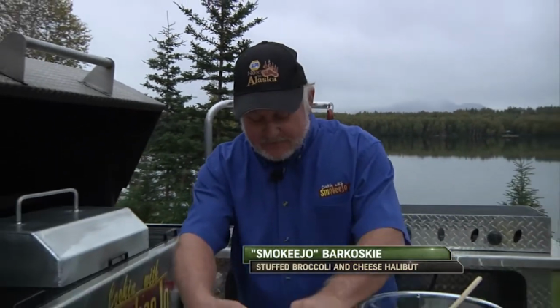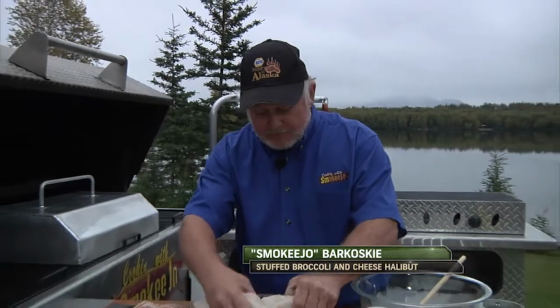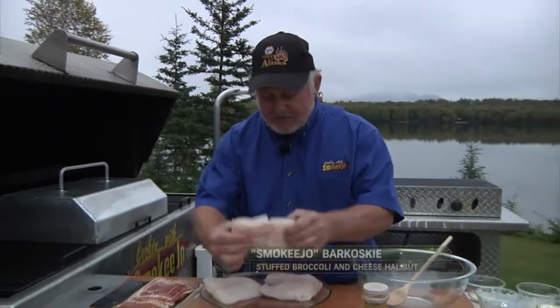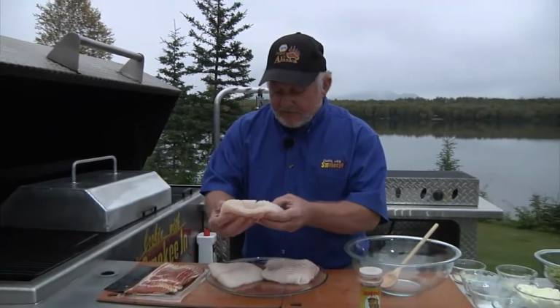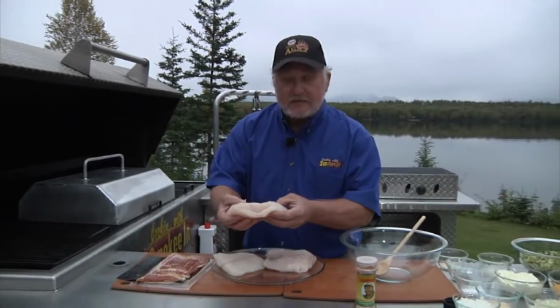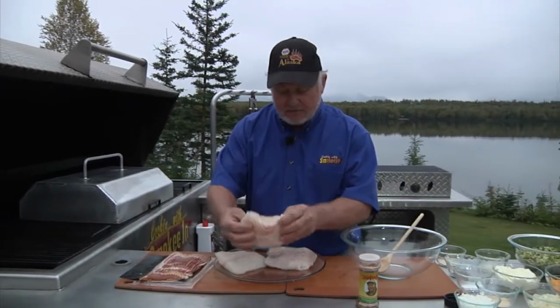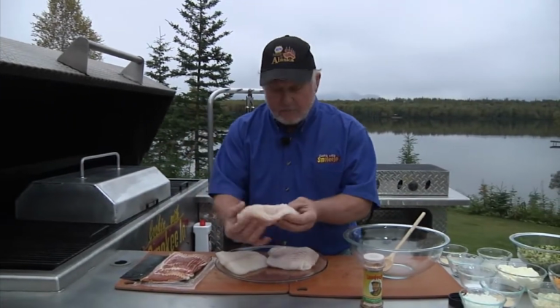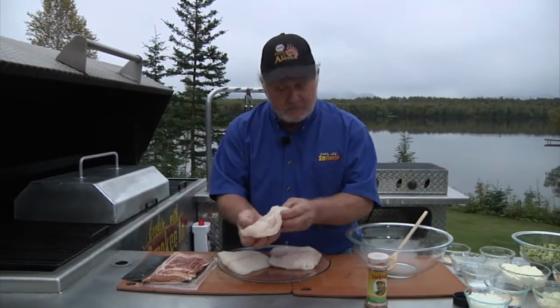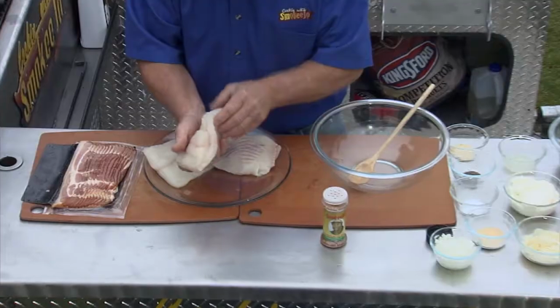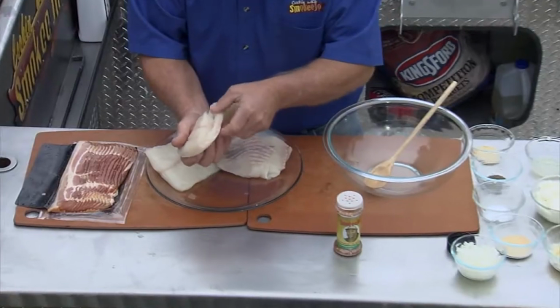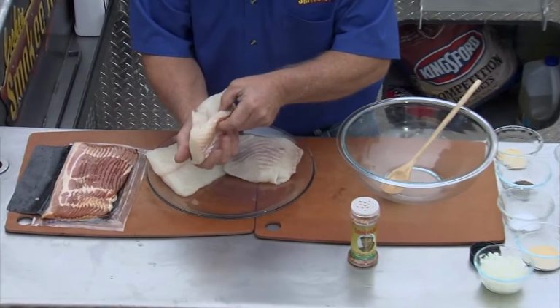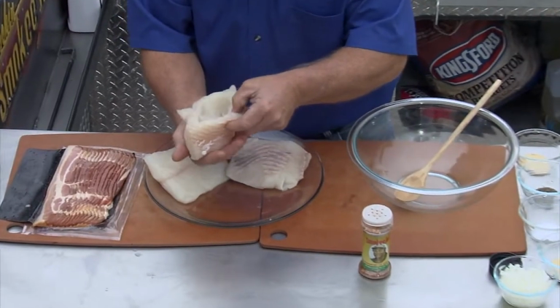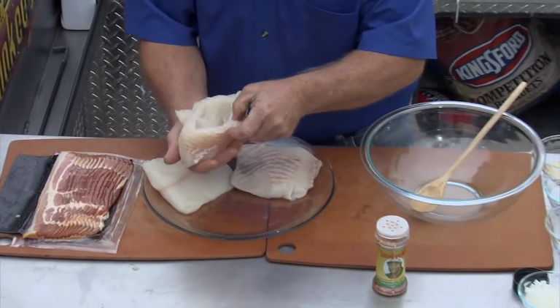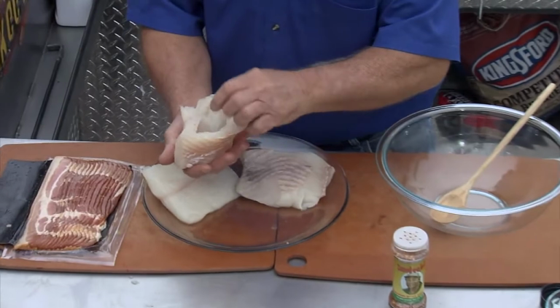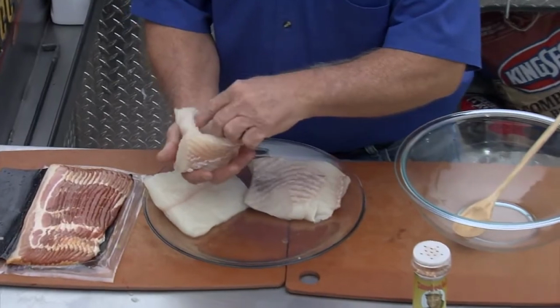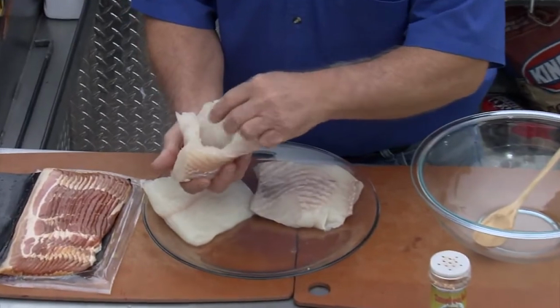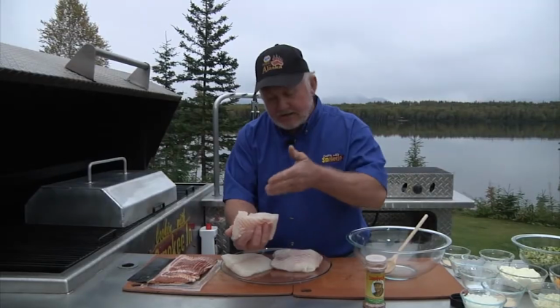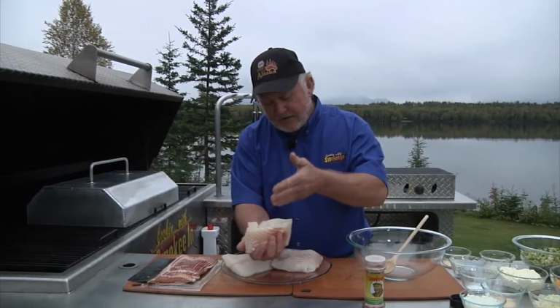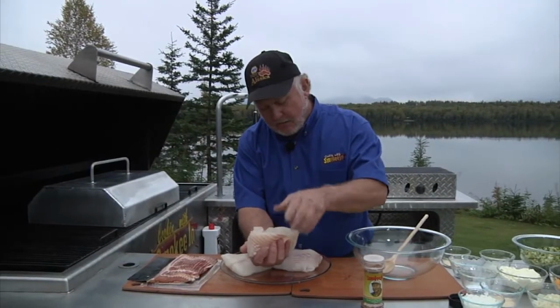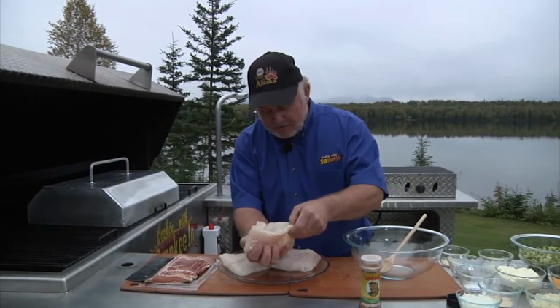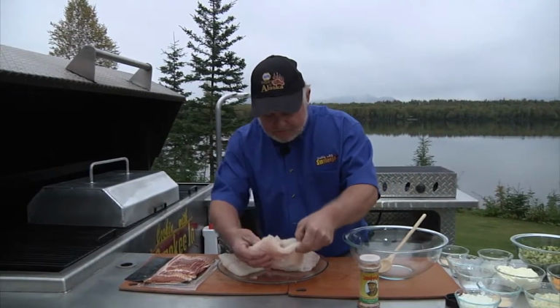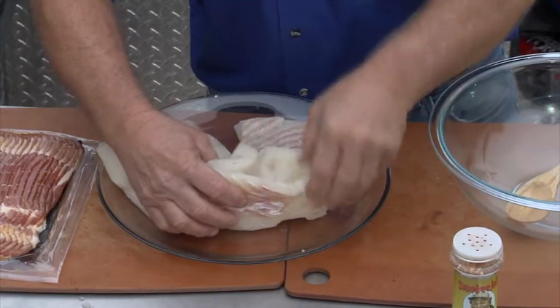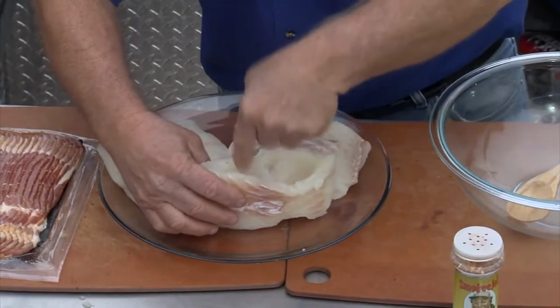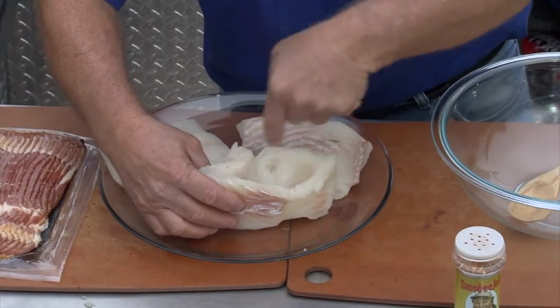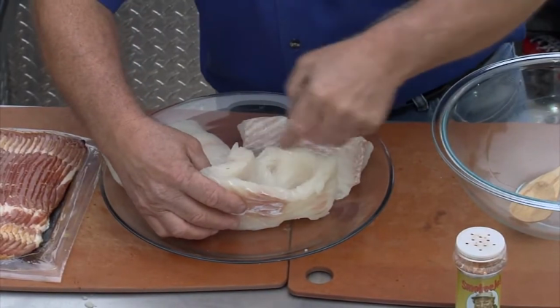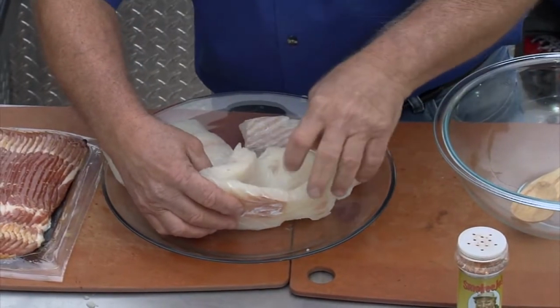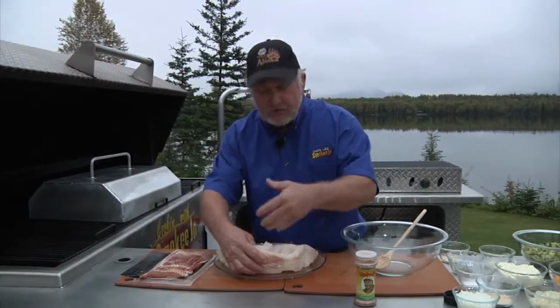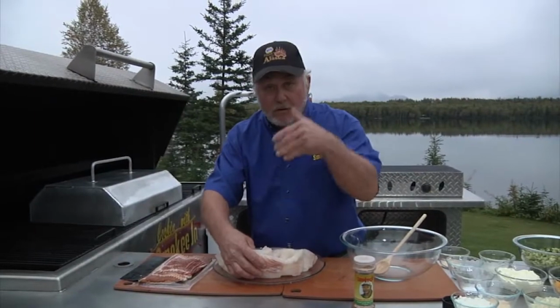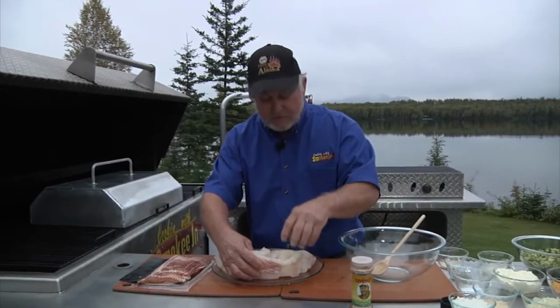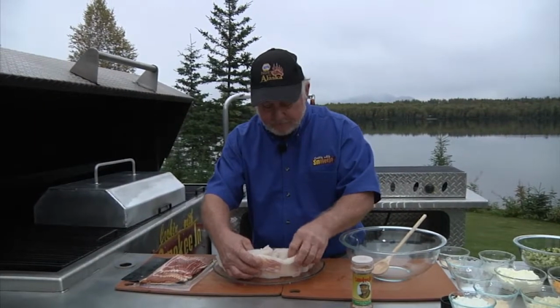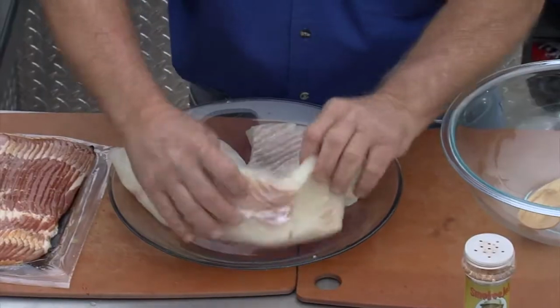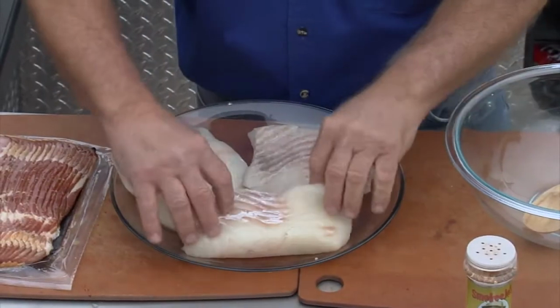You get pretty good thick fillets of halibut, or you can use lingcod if you want. And you cut your pocket in them. I just get a knife, kind of hold them up like this, get the knife, cut down in them. But you don't want to go all the way through because they're going to be stuffed.